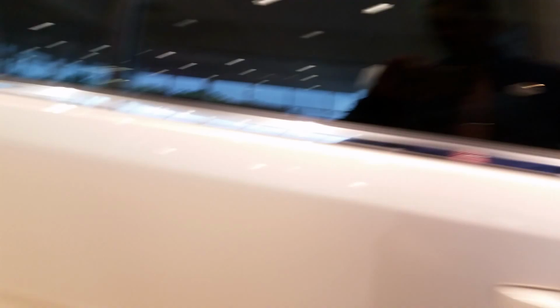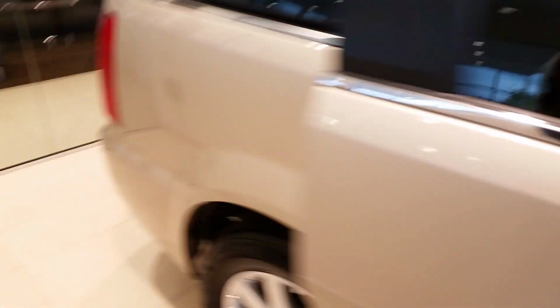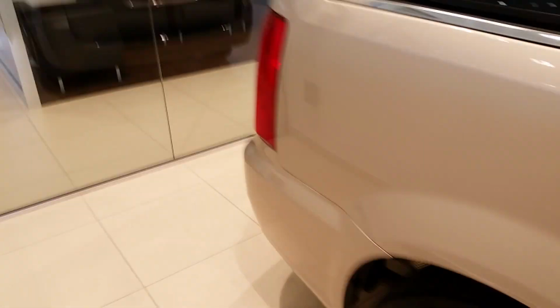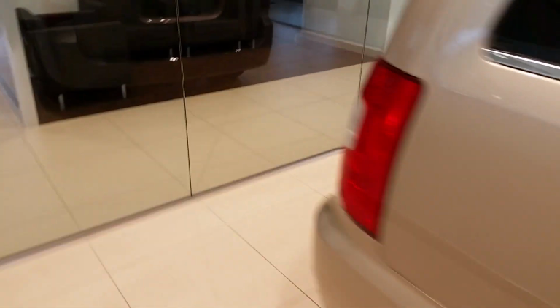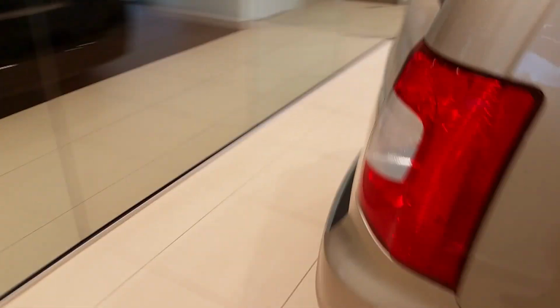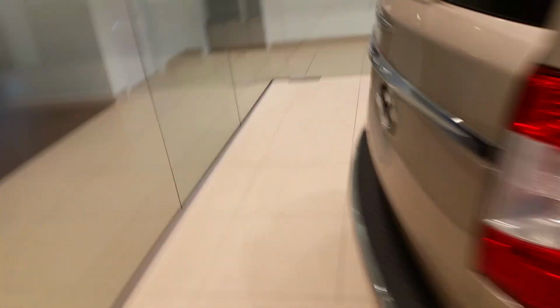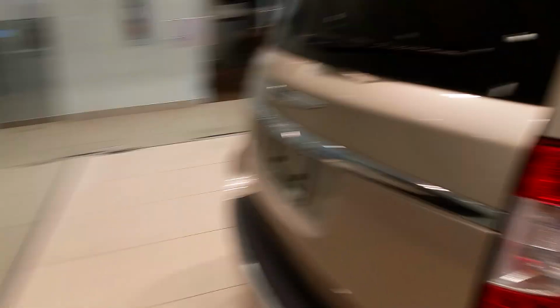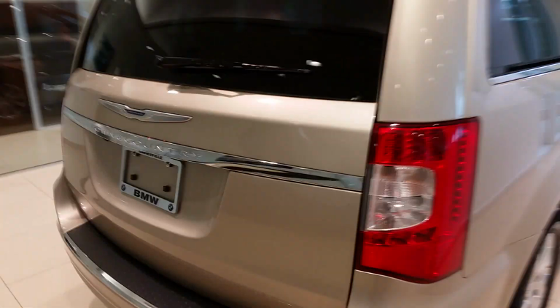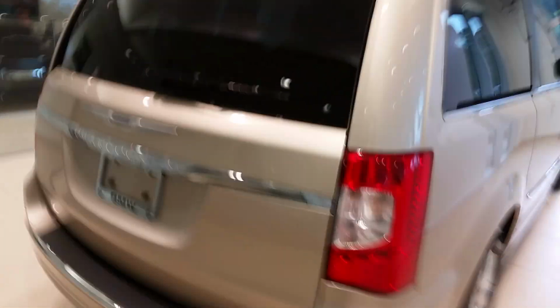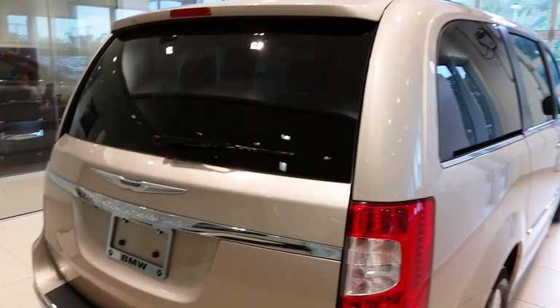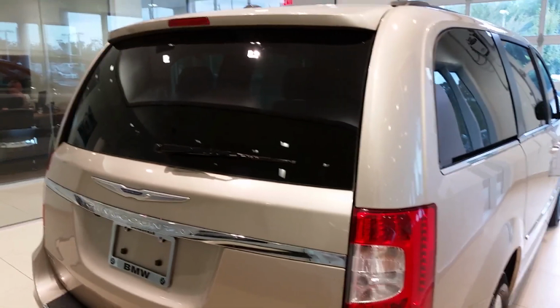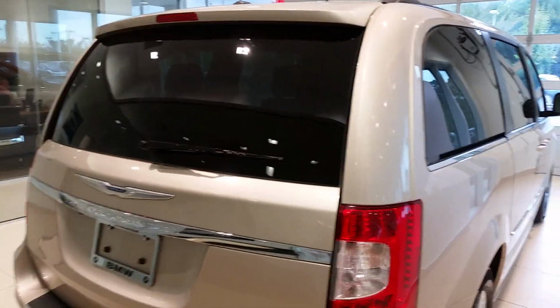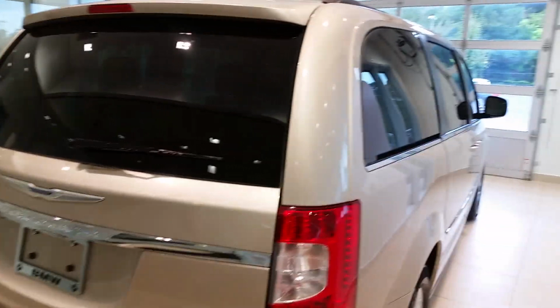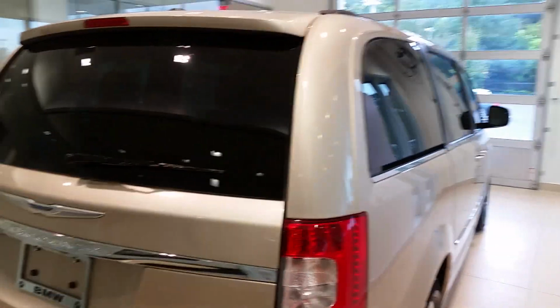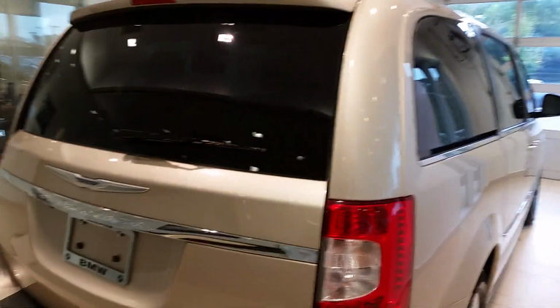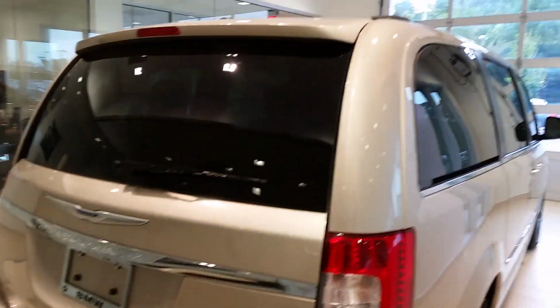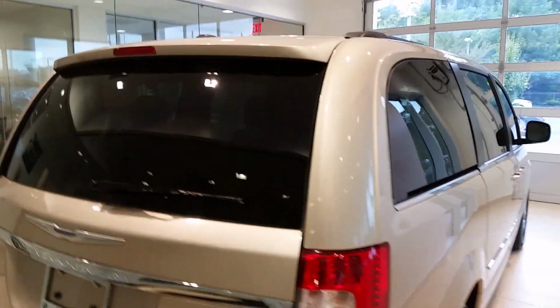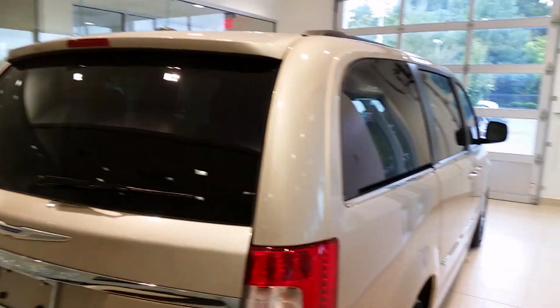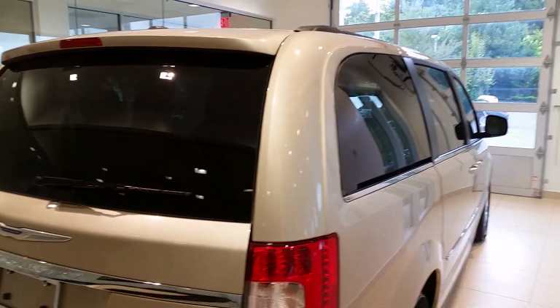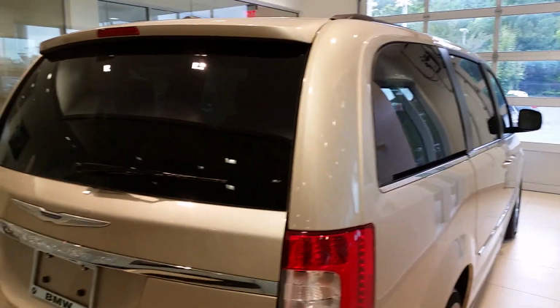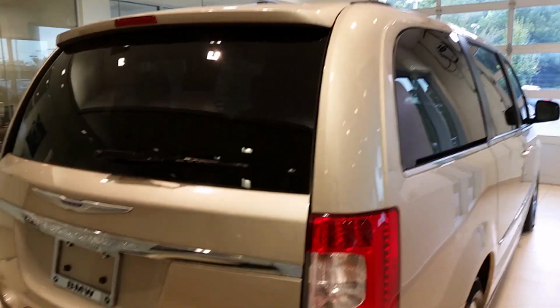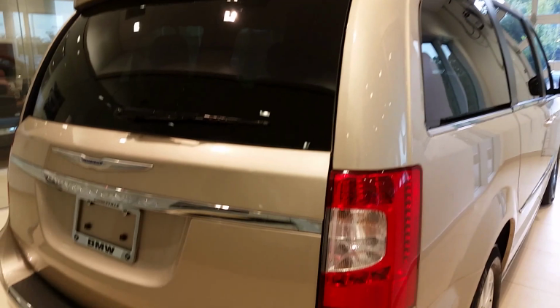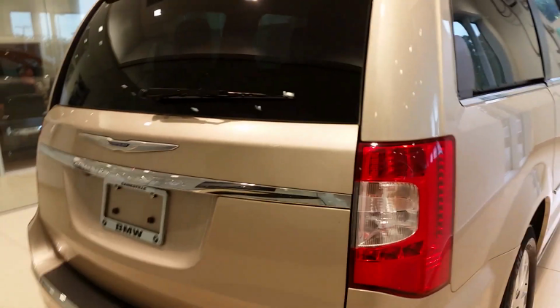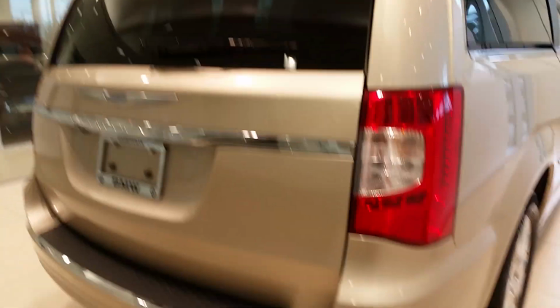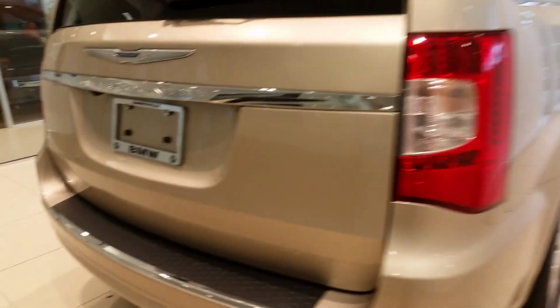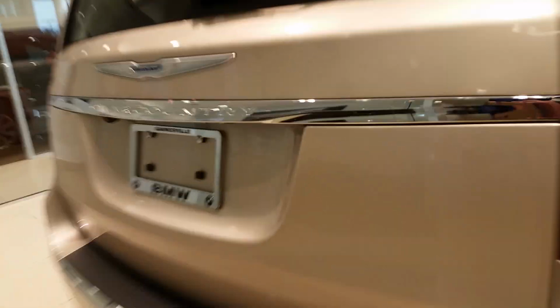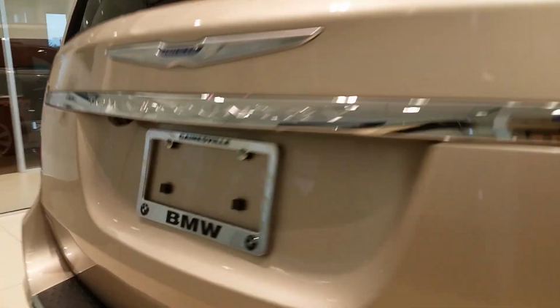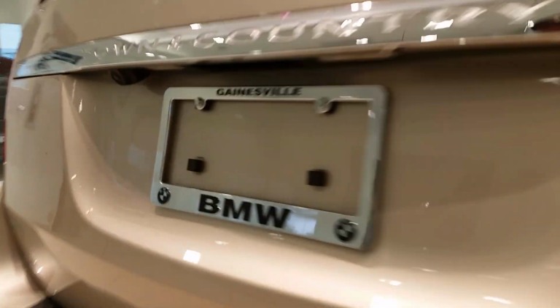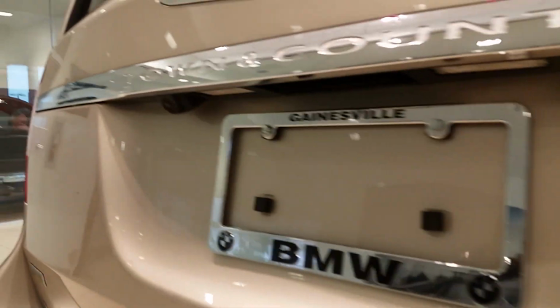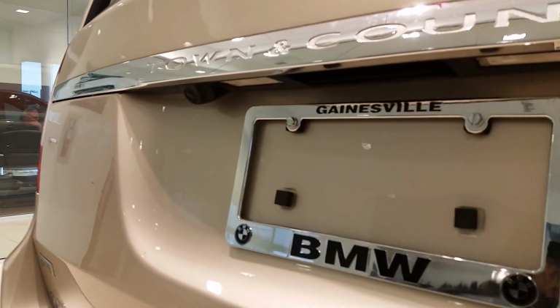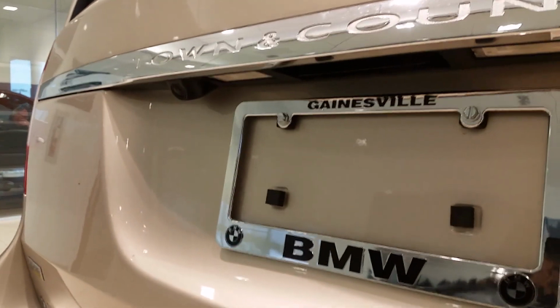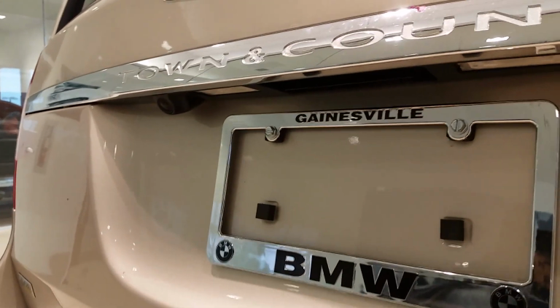Around the back of the vehicle, you'll notice a really large rear window for great visibility. You've got privacy glass on the back side of the car as well. And the vehicle has the added safety feature of a rear view camera right here, as you can see.